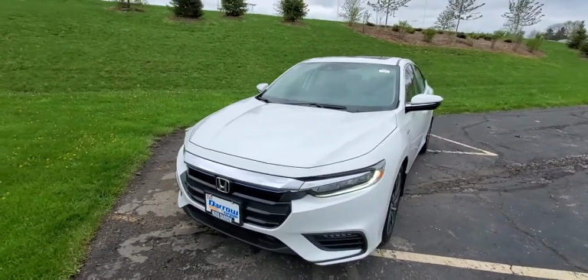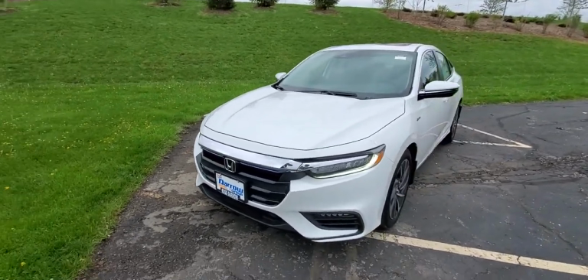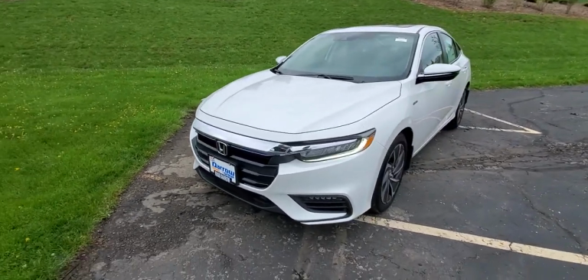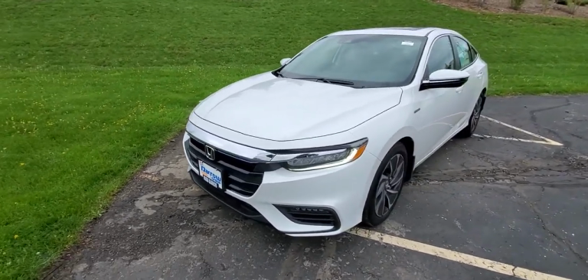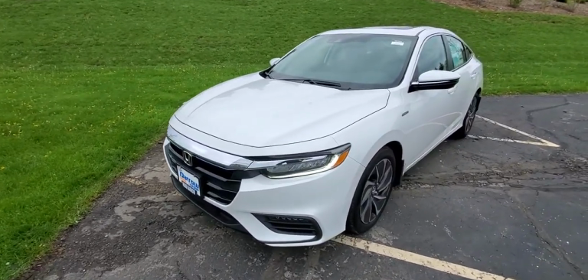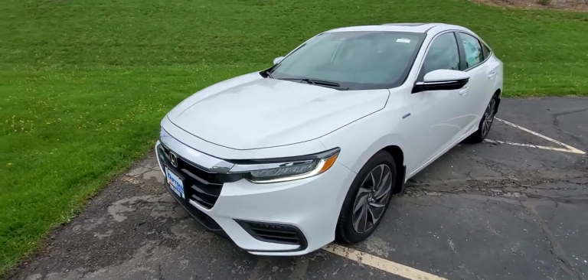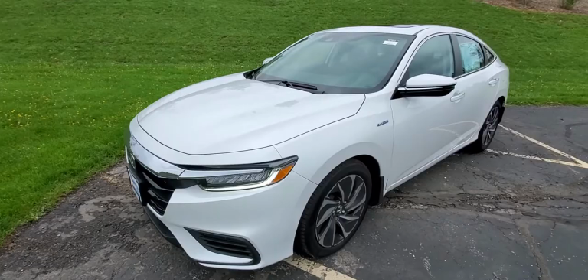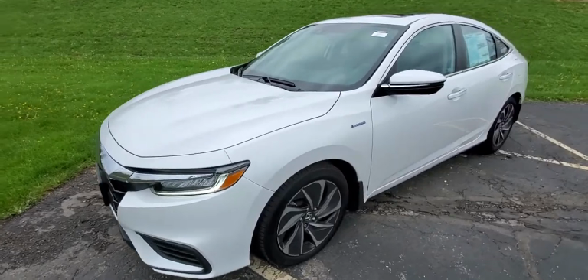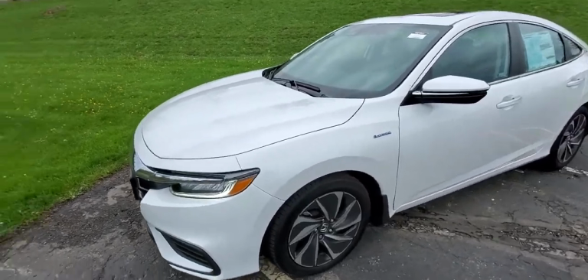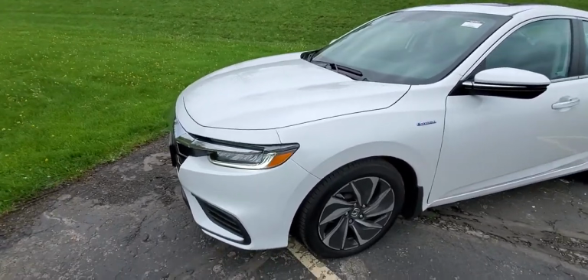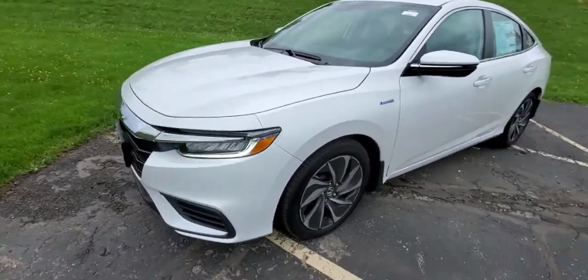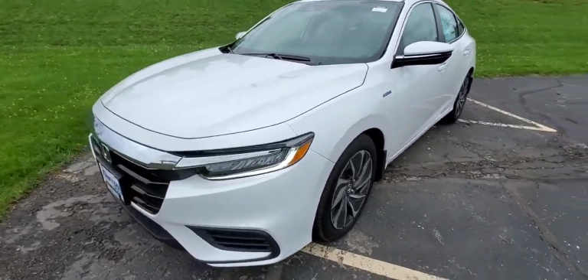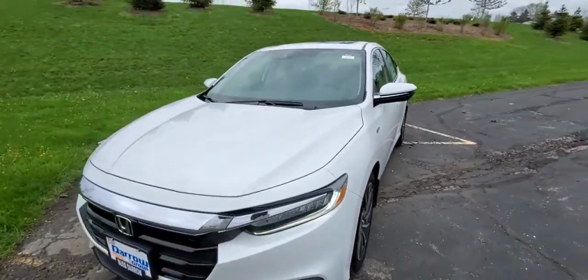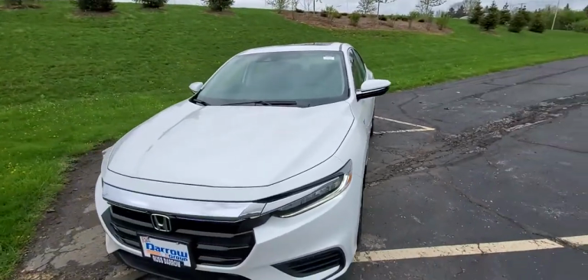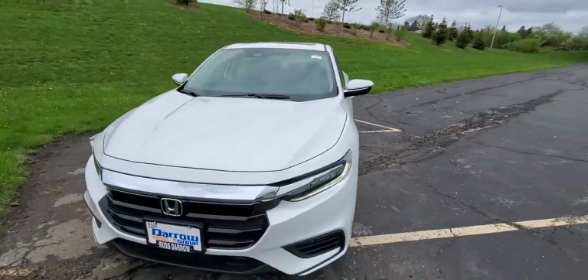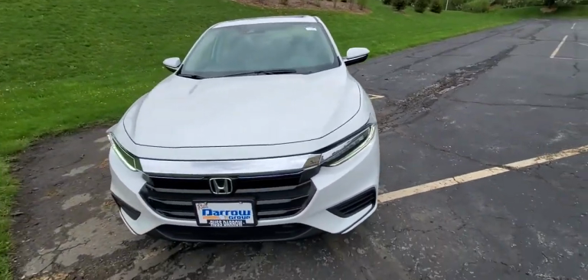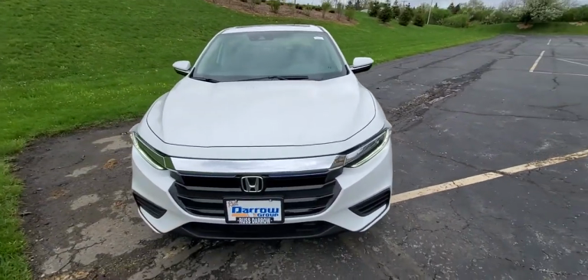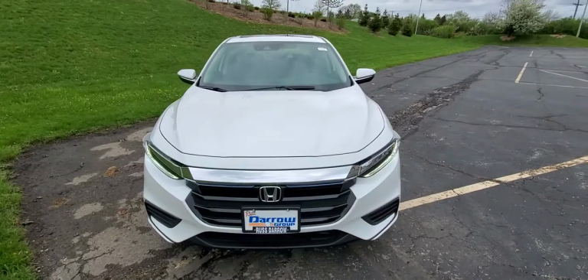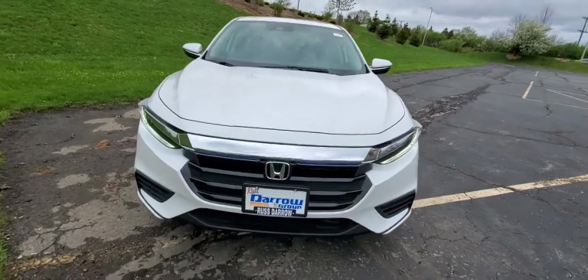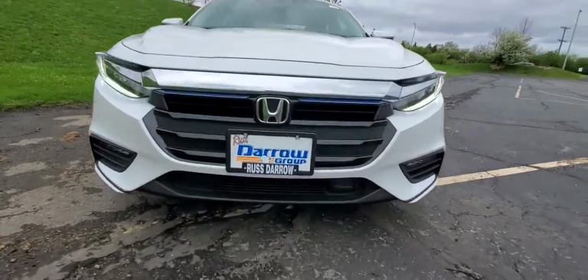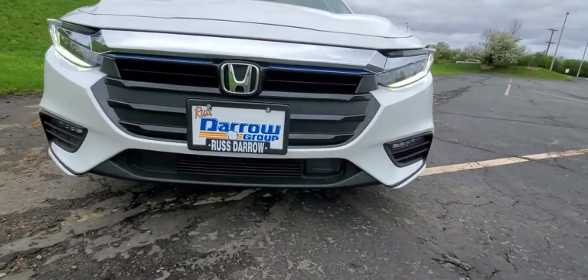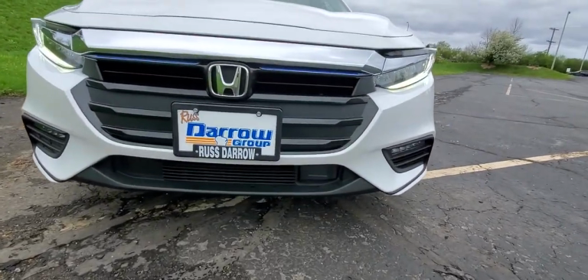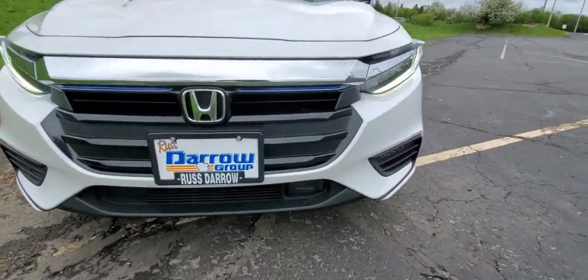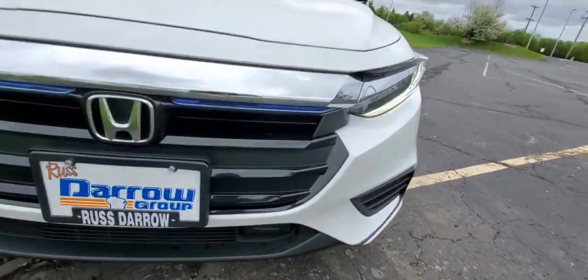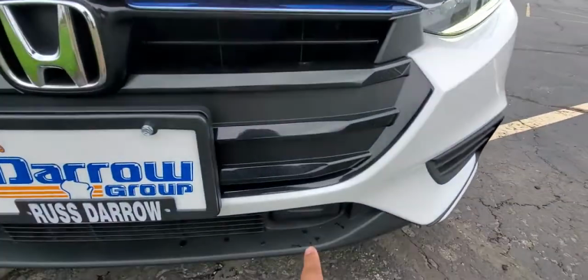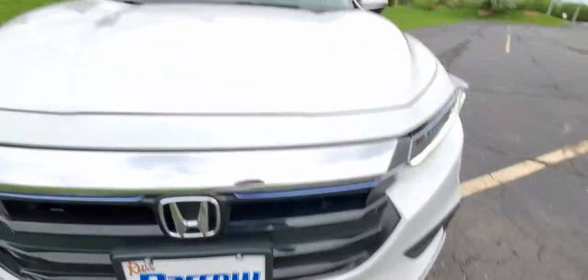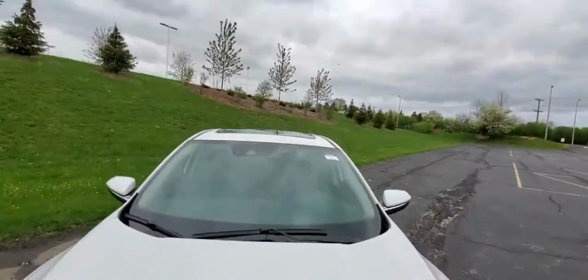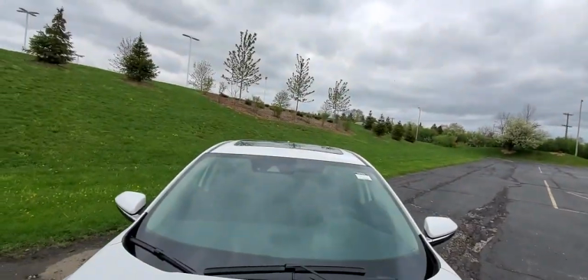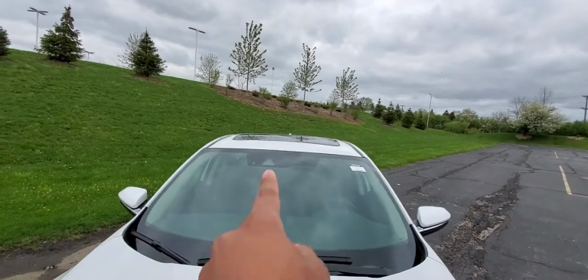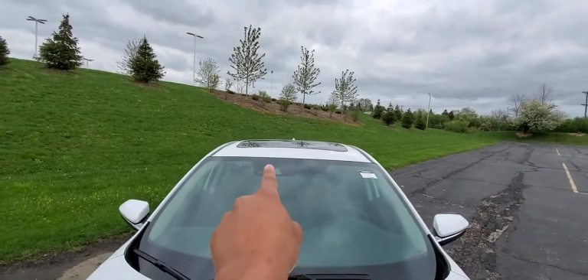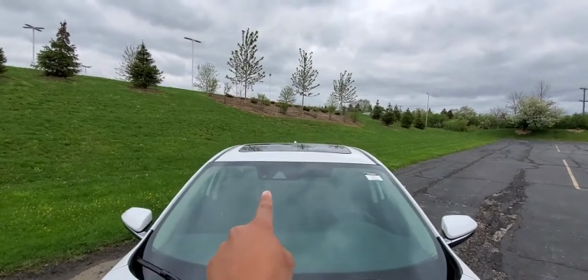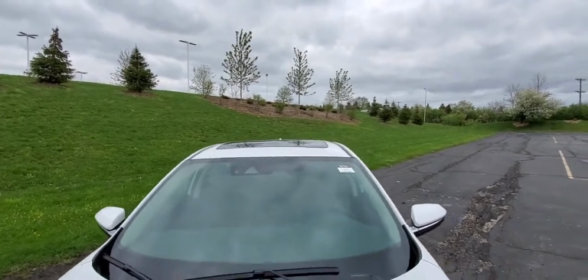This here is the 2021 Insight Touring. This has a full LED light stack and Honda Safety Sensing. You get the radars right here, and you have the cameras and the rain sensors right there.